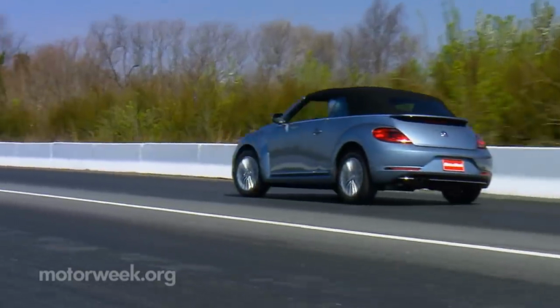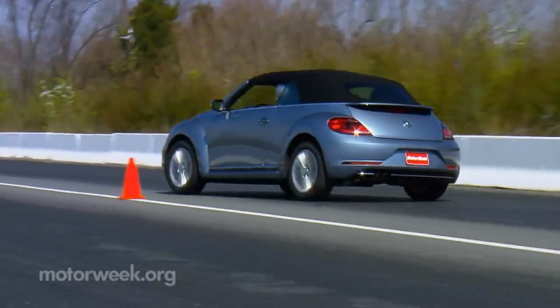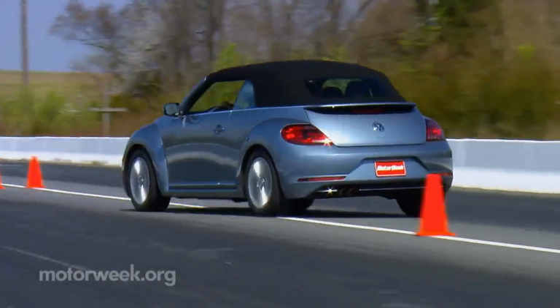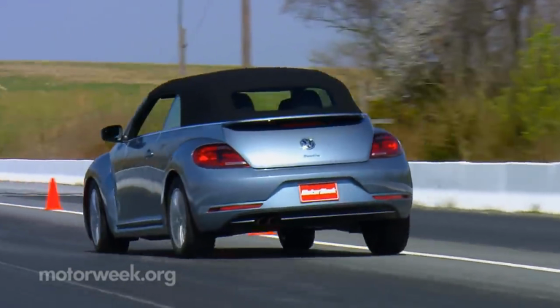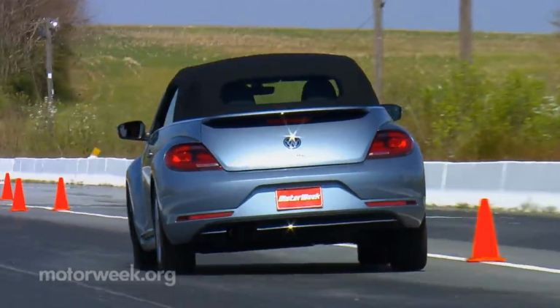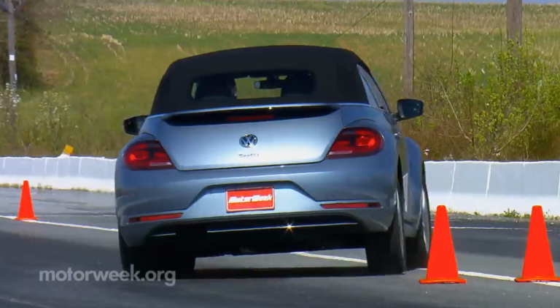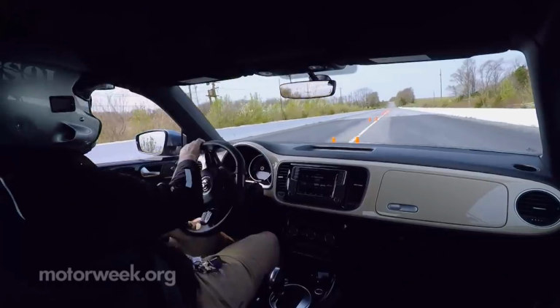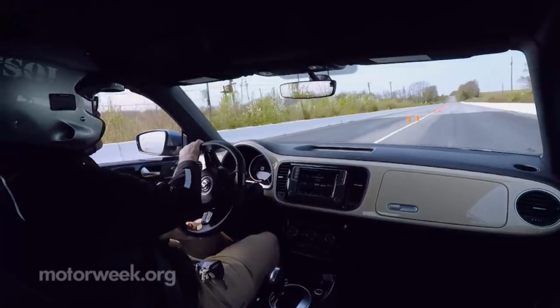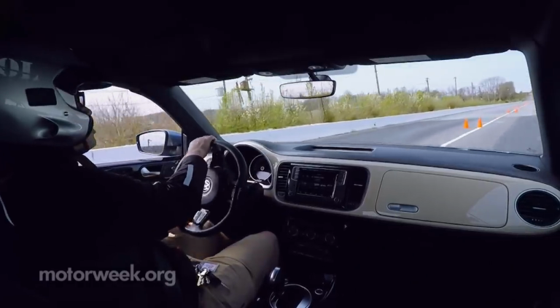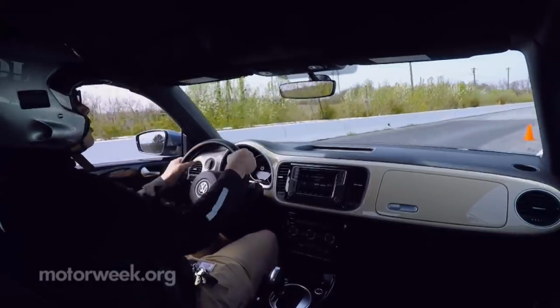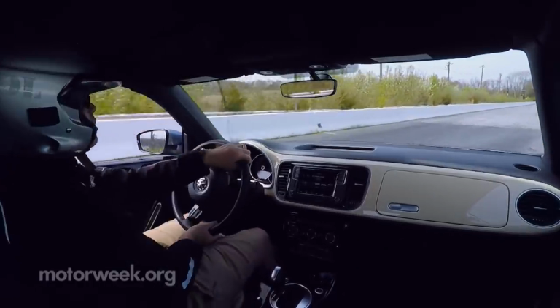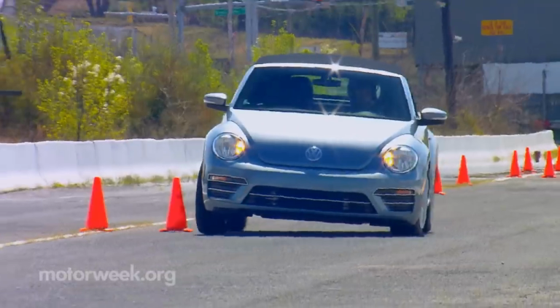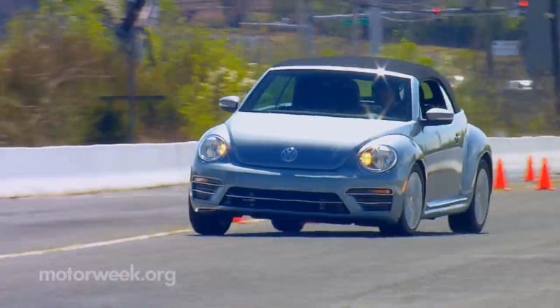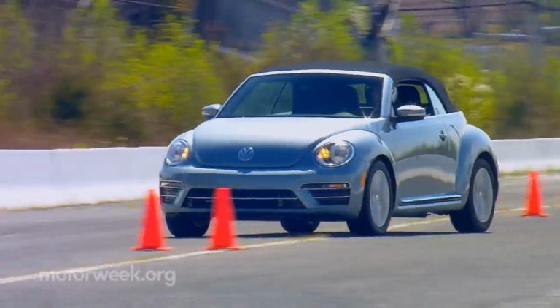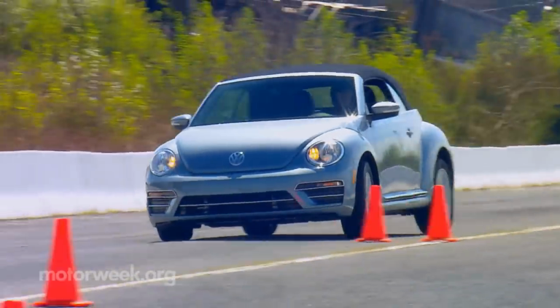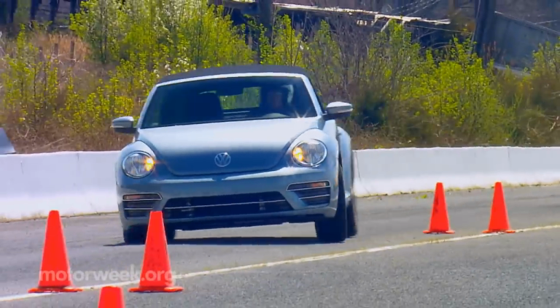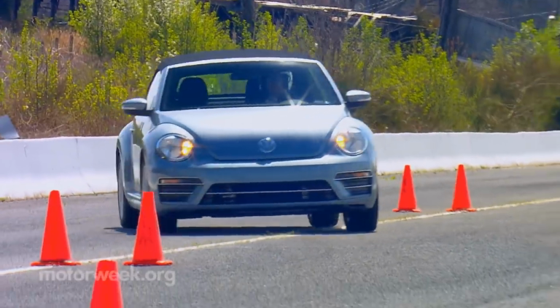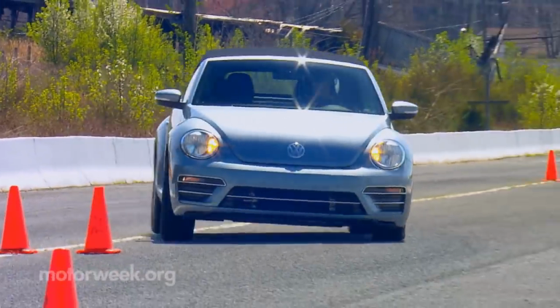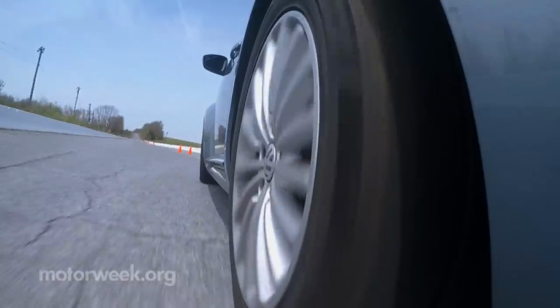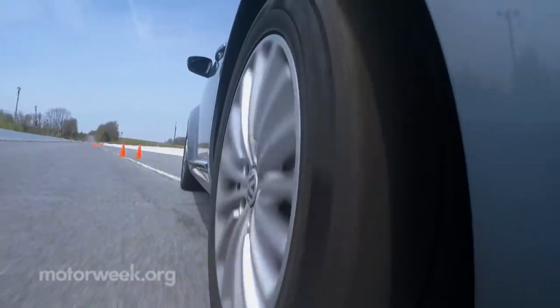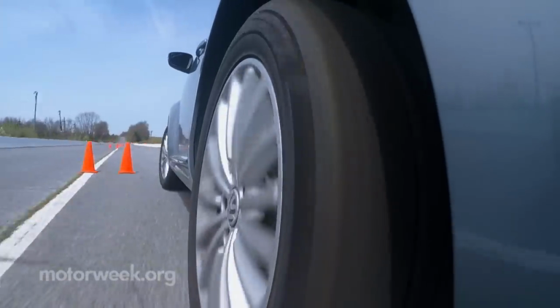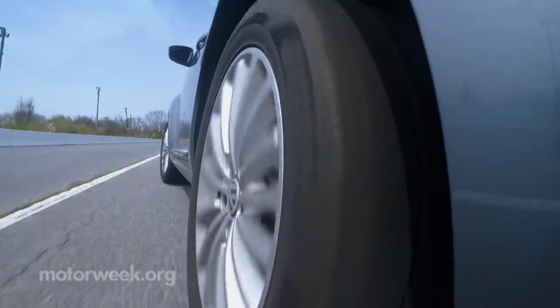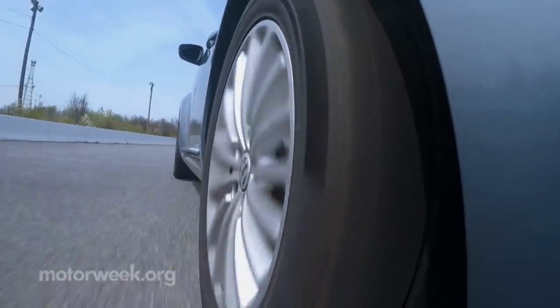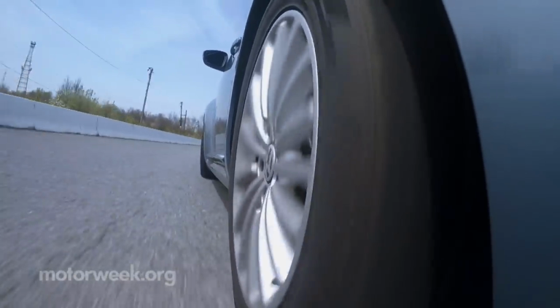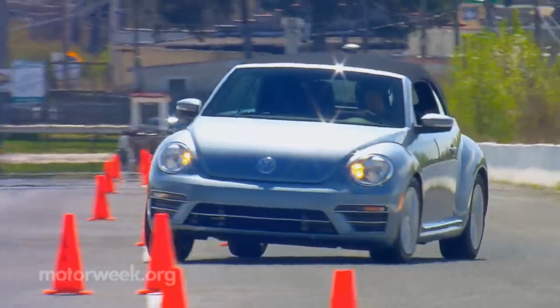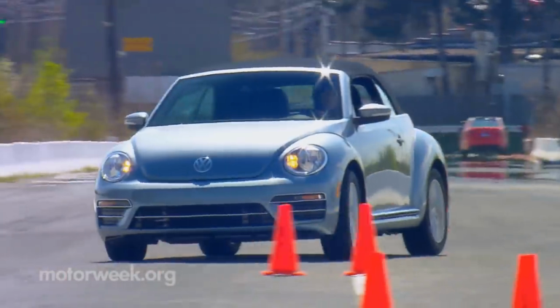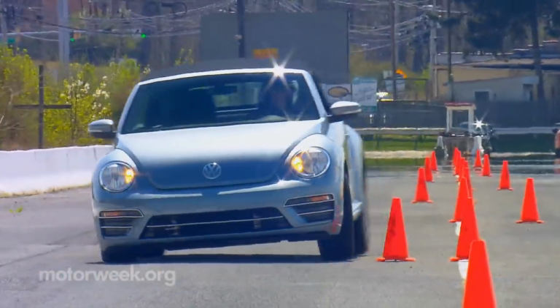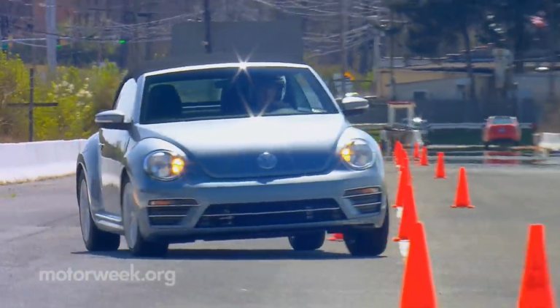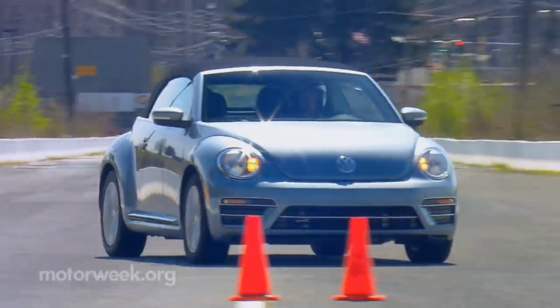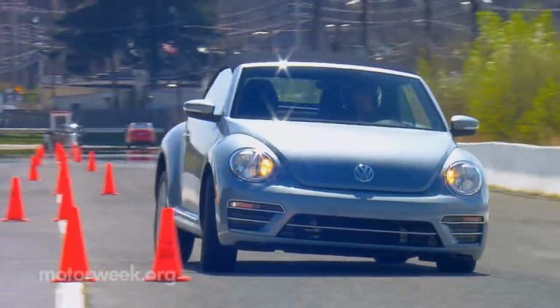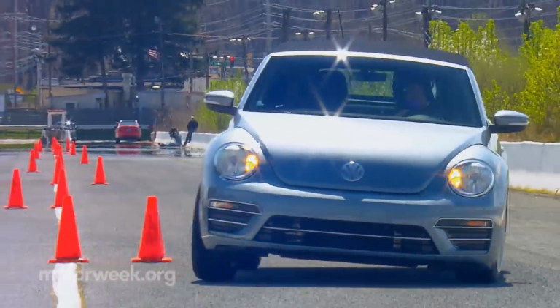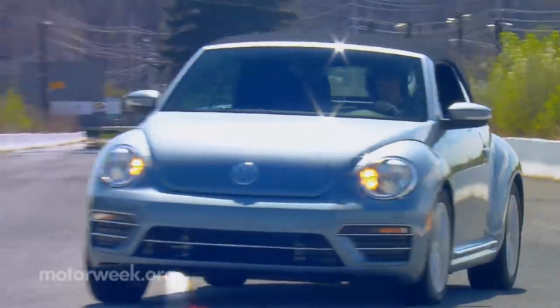There's a soft feel to the Beetle, whether in coupe or convertible form, but still very little body roll, and it's responsive enough to remind you that this platform carried many a sporty Golf and Jetta back in the day.